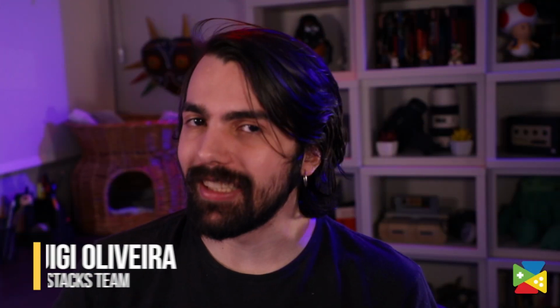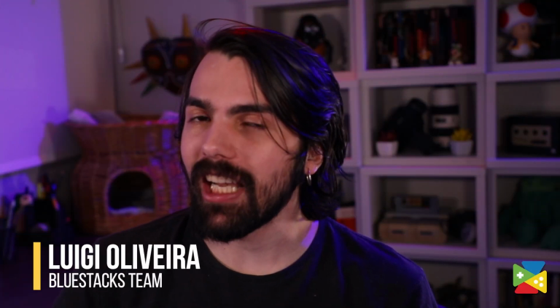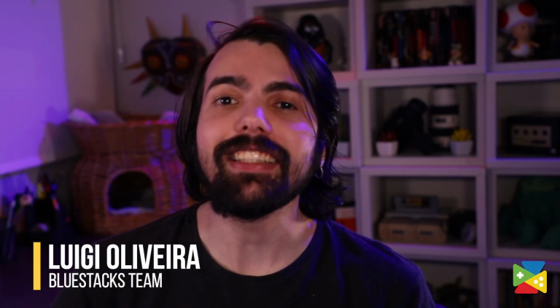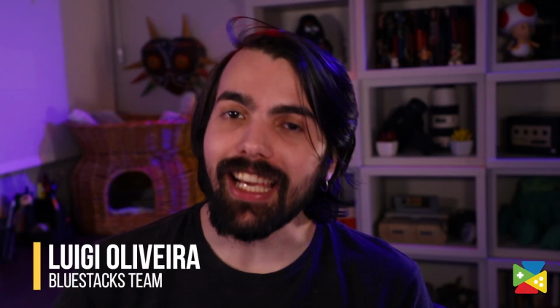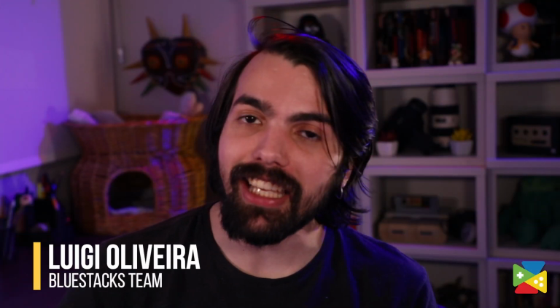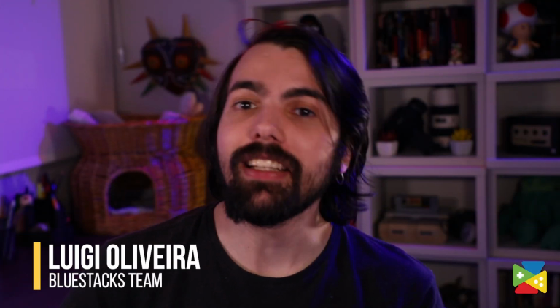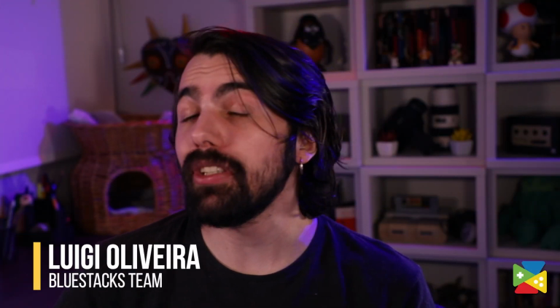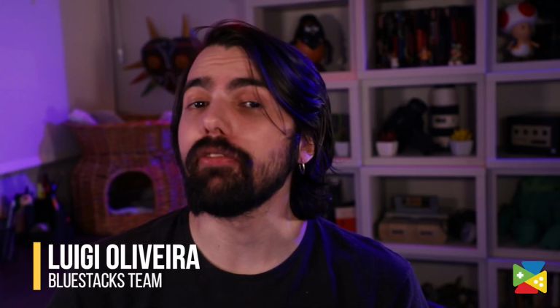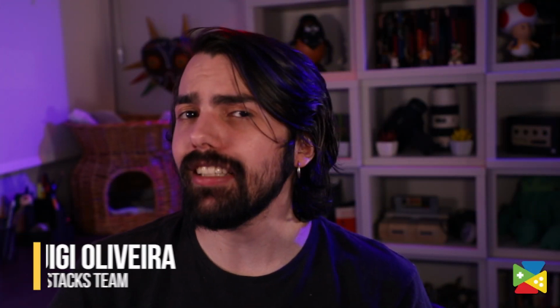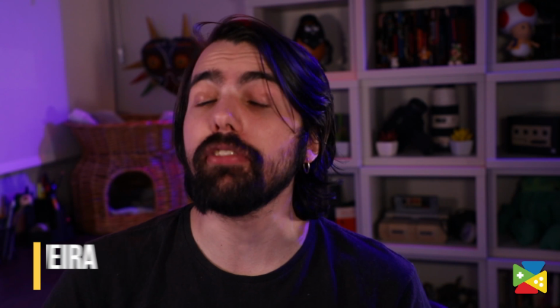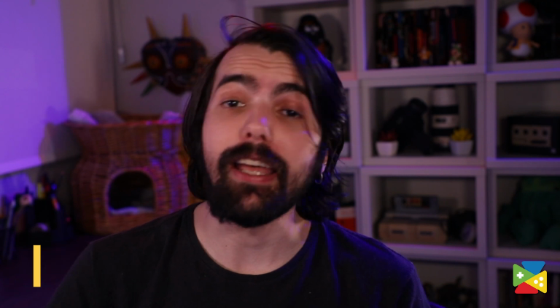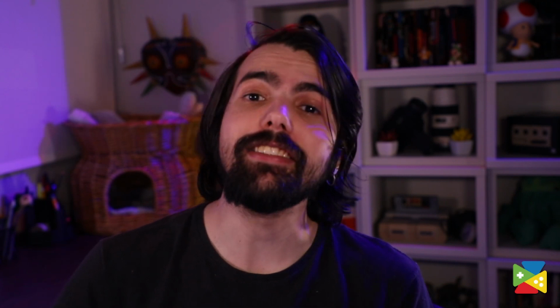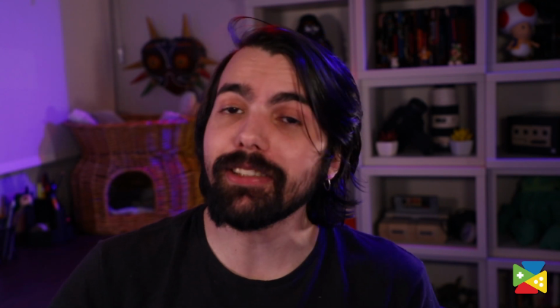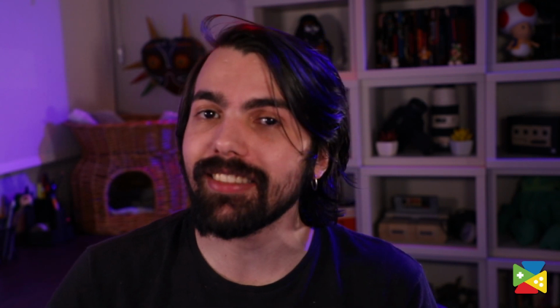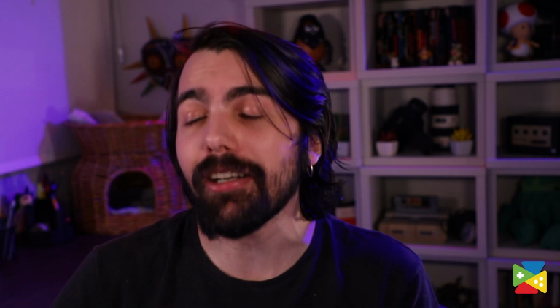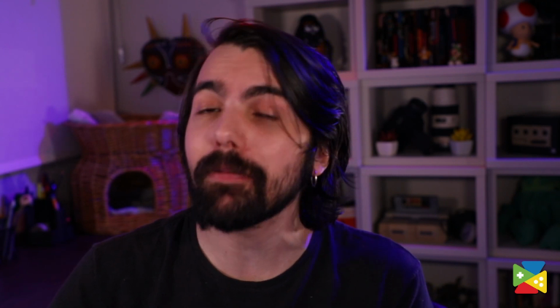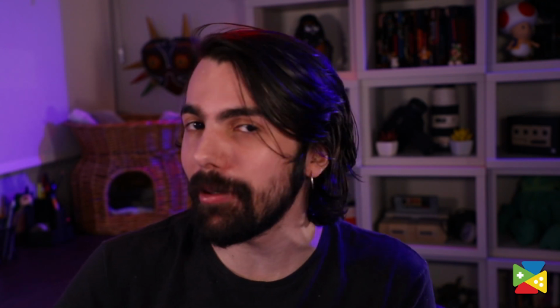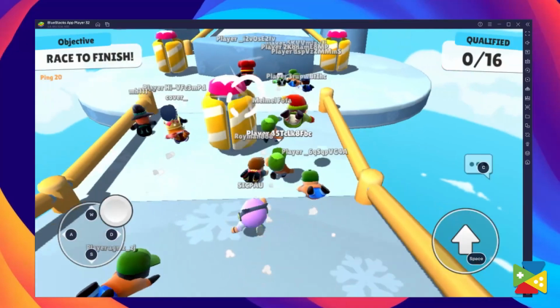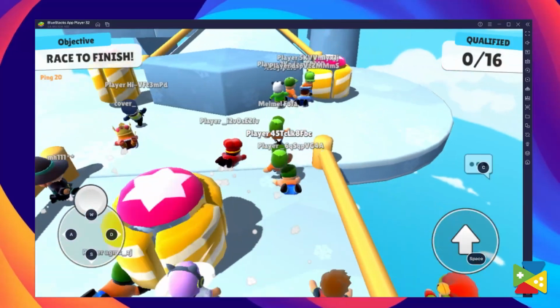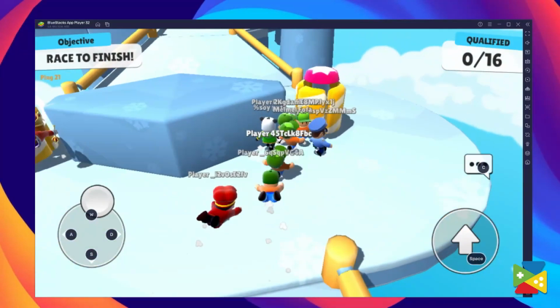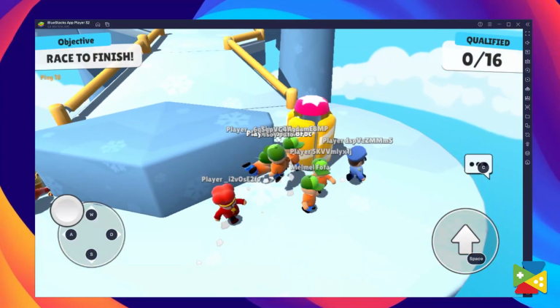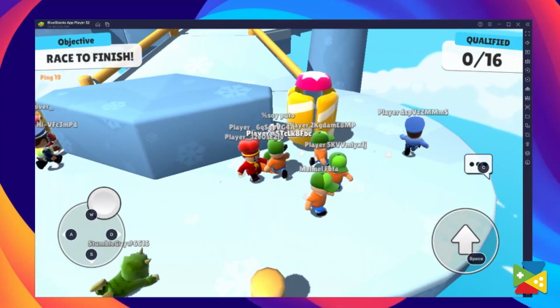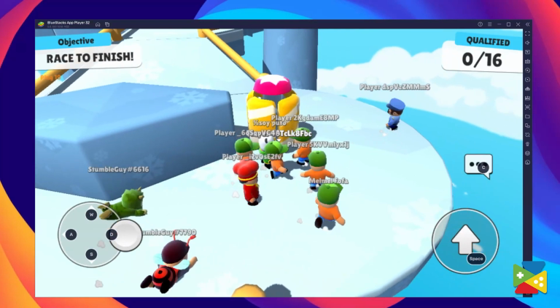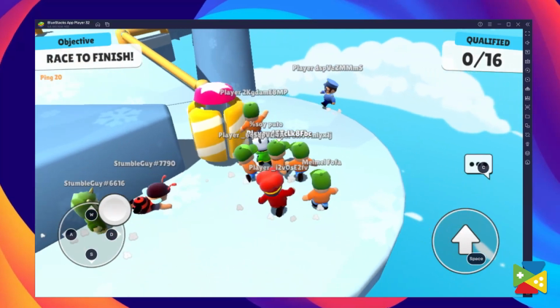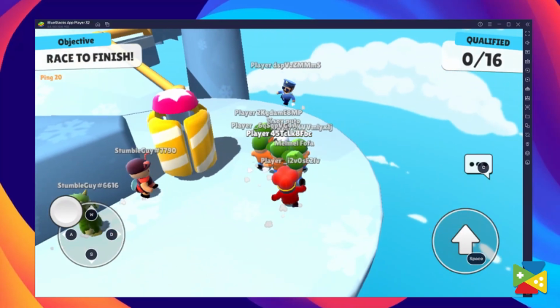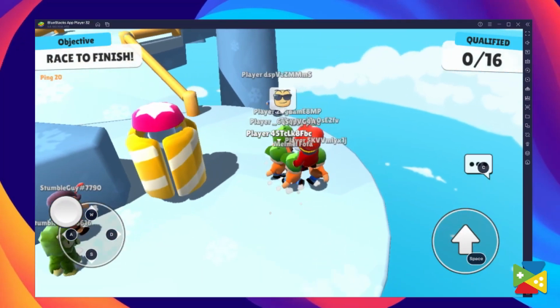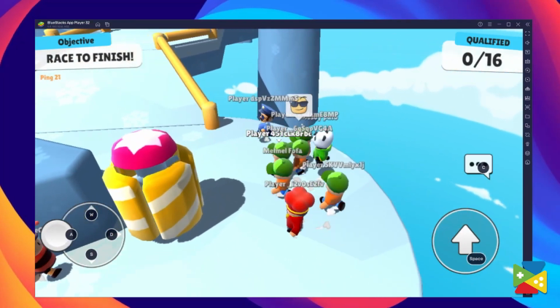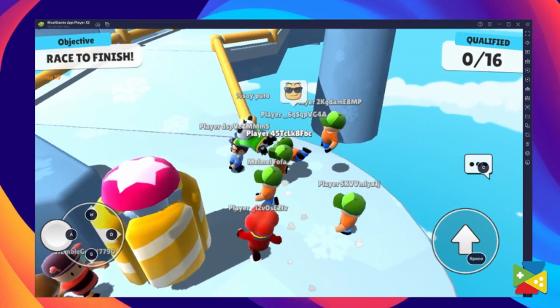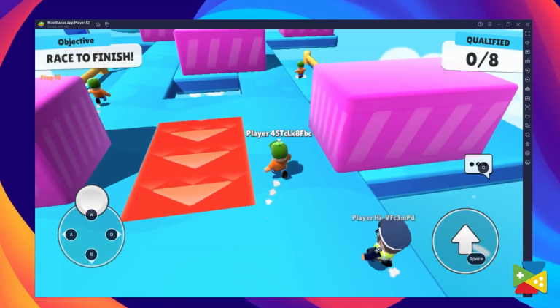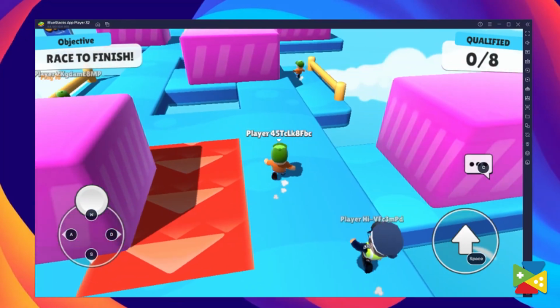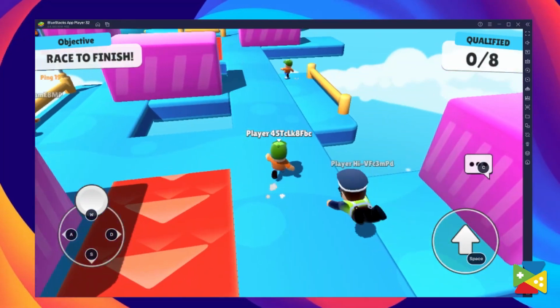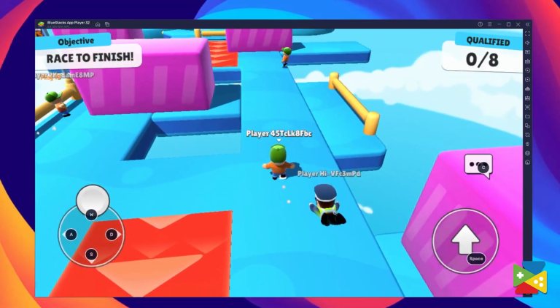StumbleGuys is an action game that brings you fantastic fun and an interesting knockout battle royale, allowing you to play with many of your friends through its multiple modes until a winner emerges.